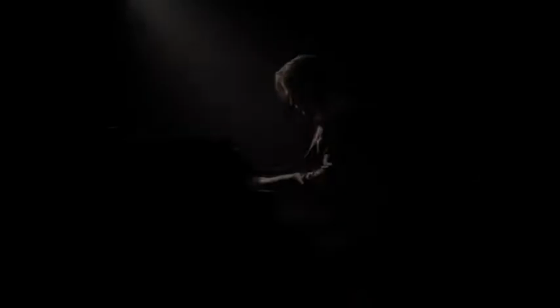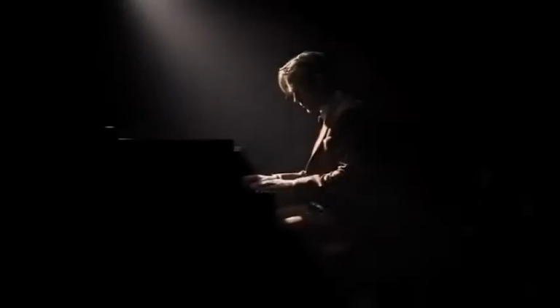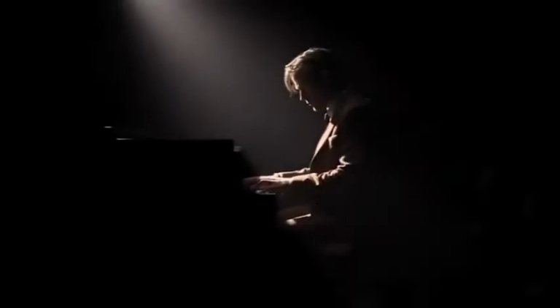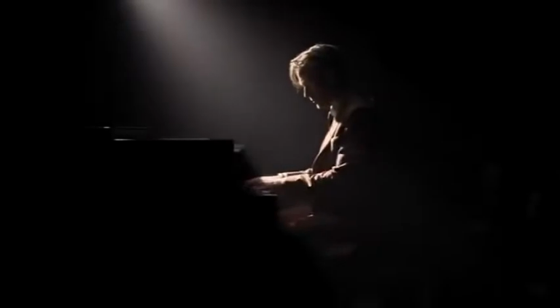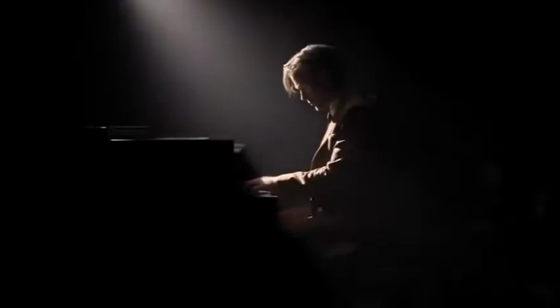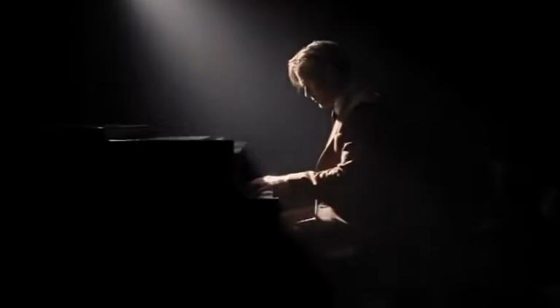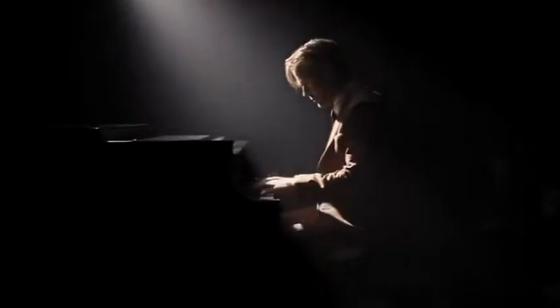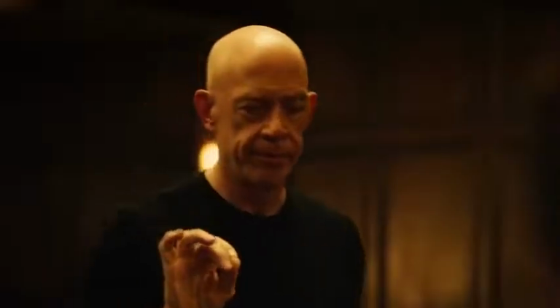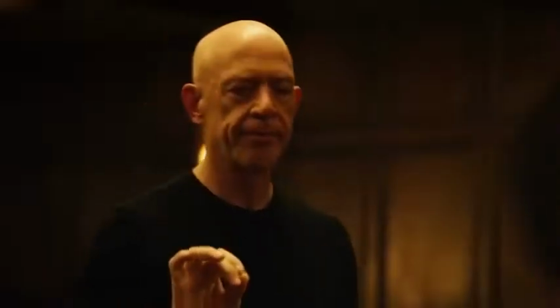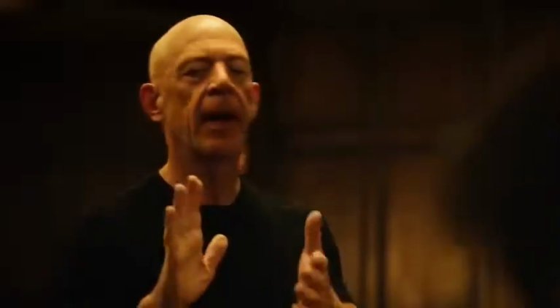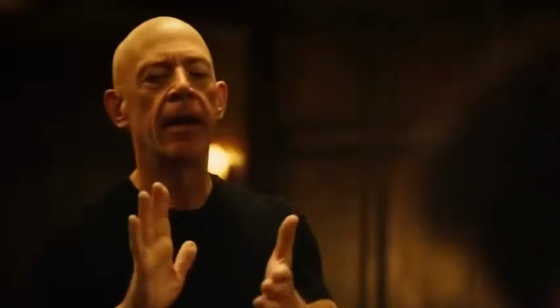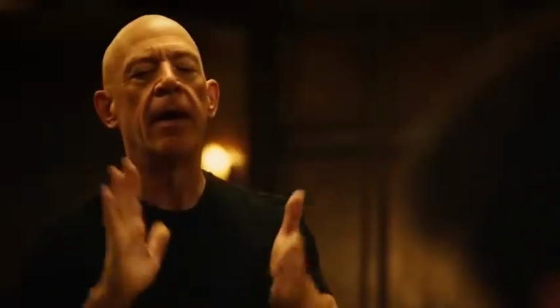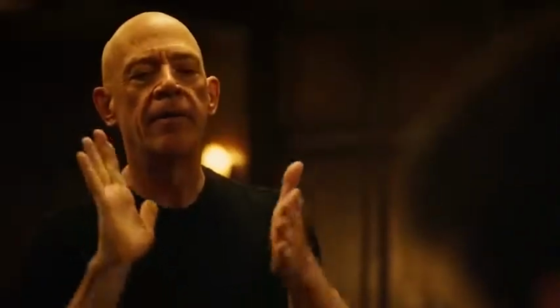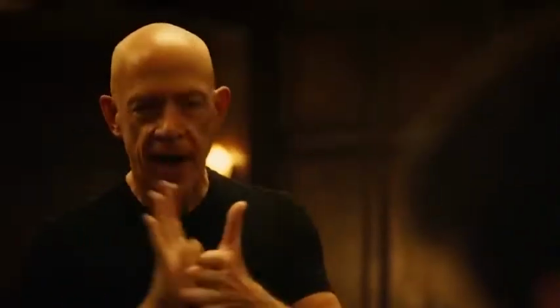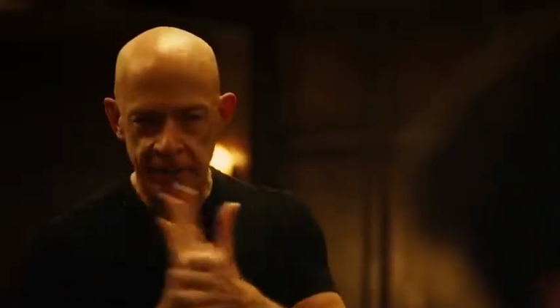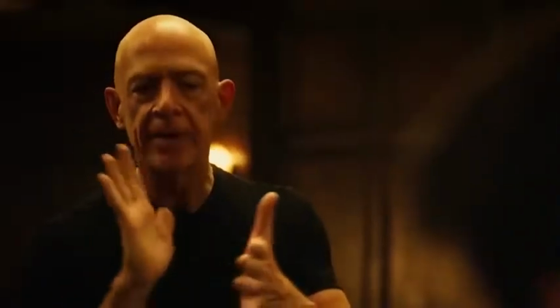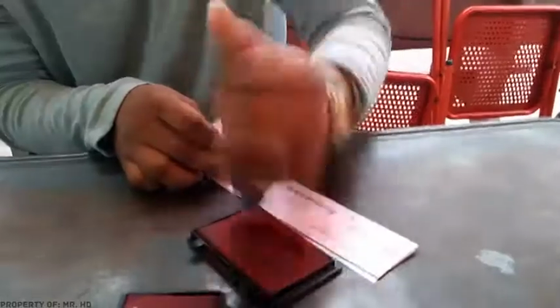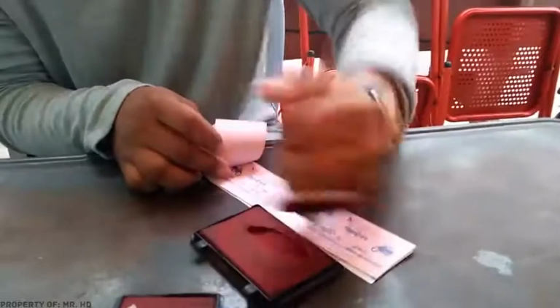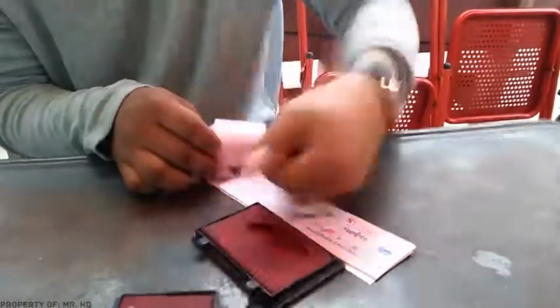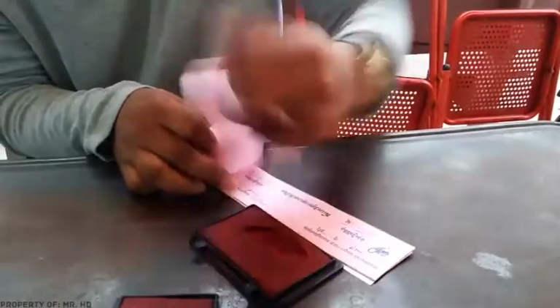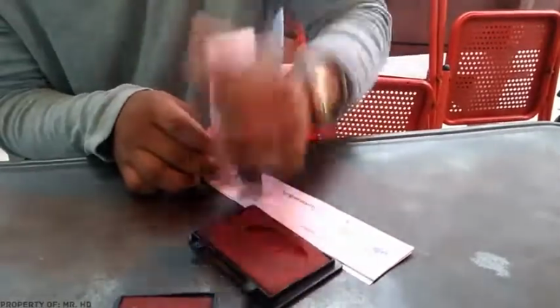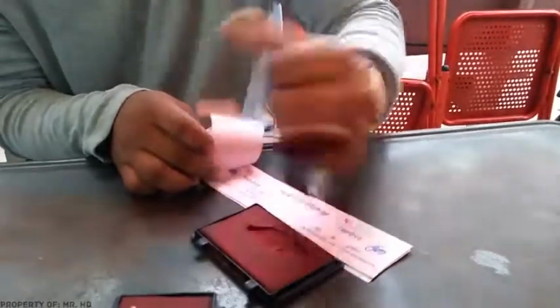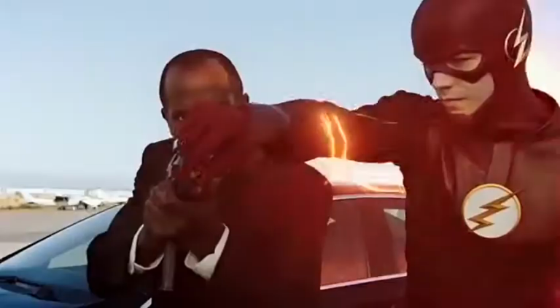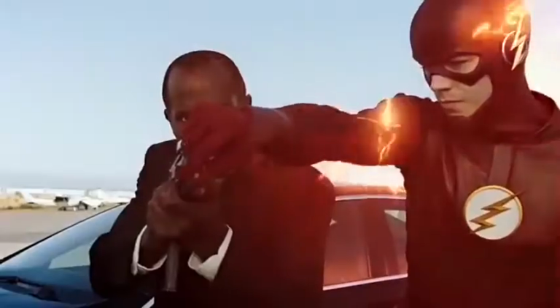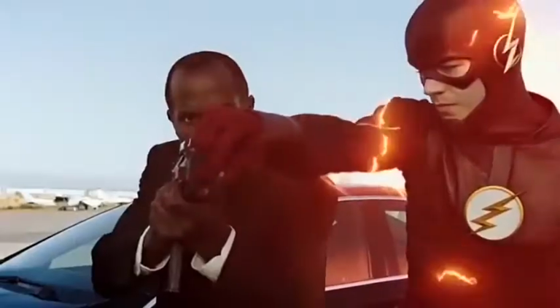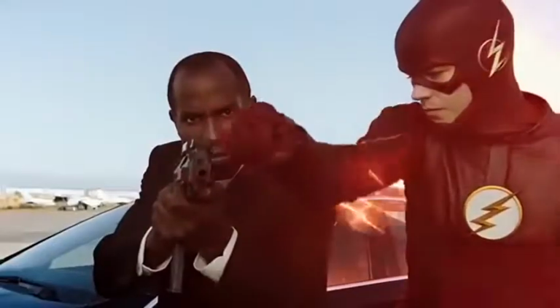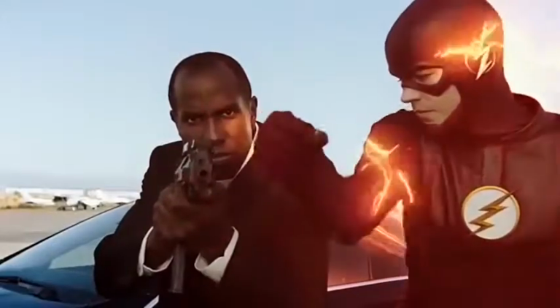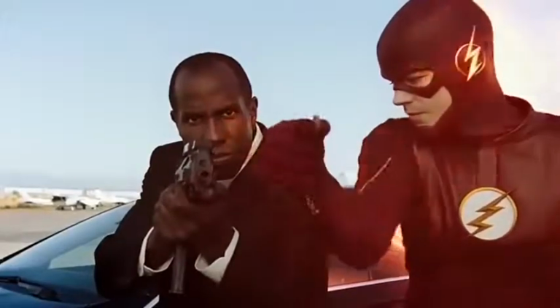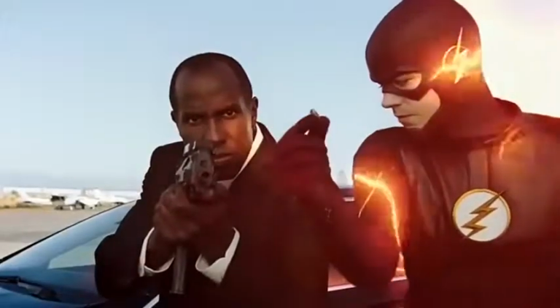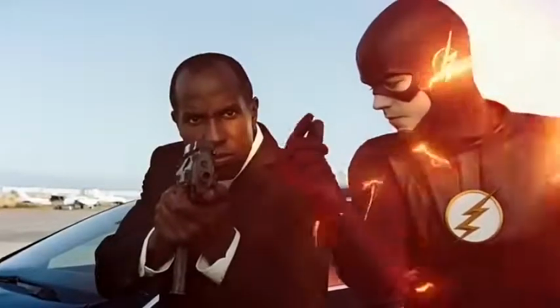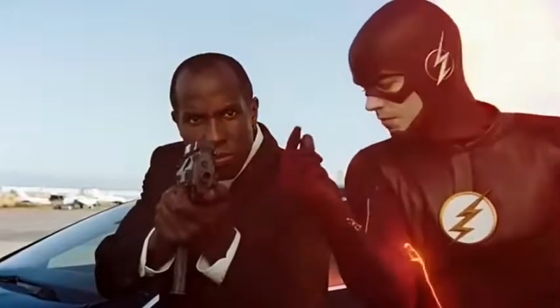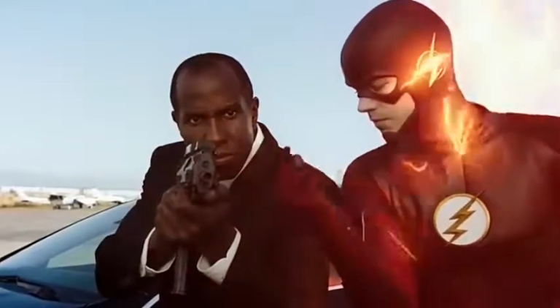Do you like music so much that you tap songs in rhythm in any possible place? Some people do it even when they're working, and they're capable of doing it at an impressive speed.